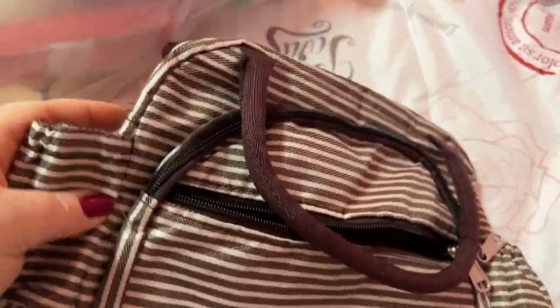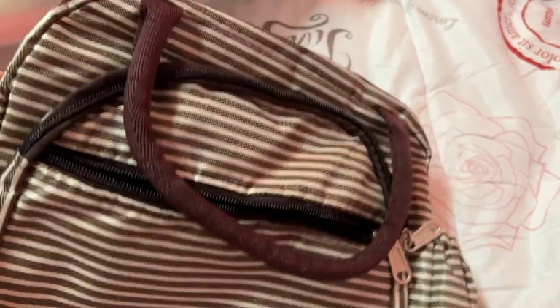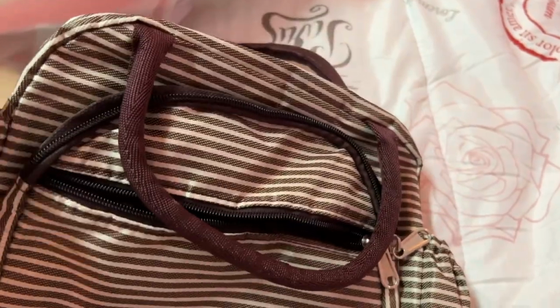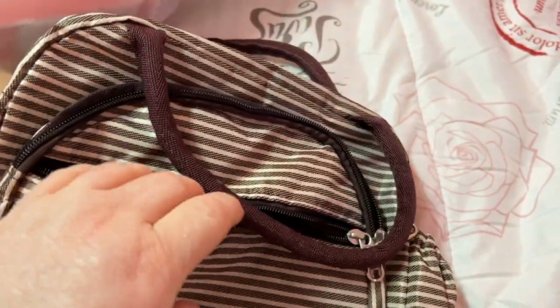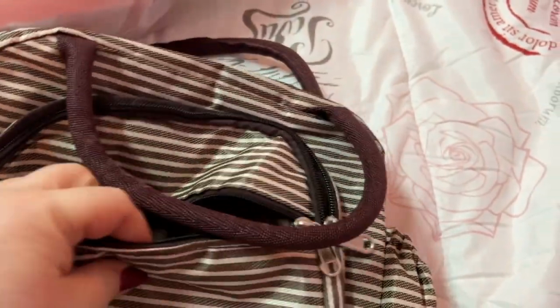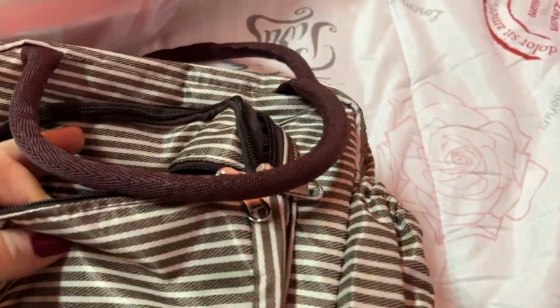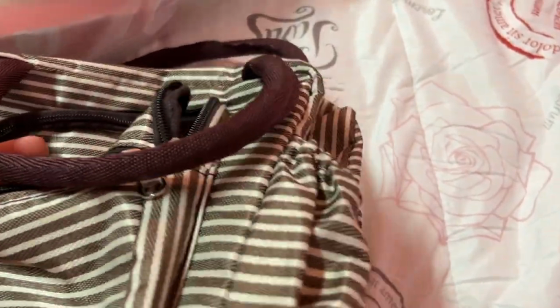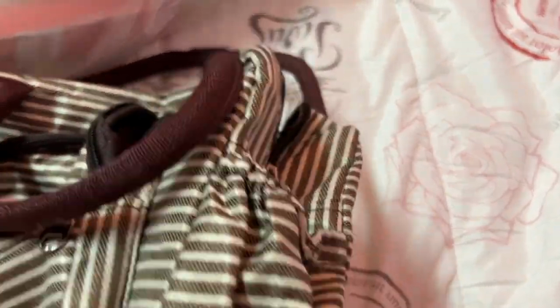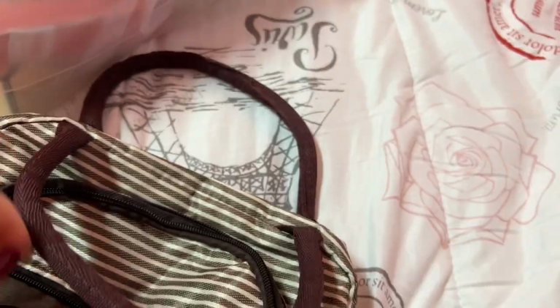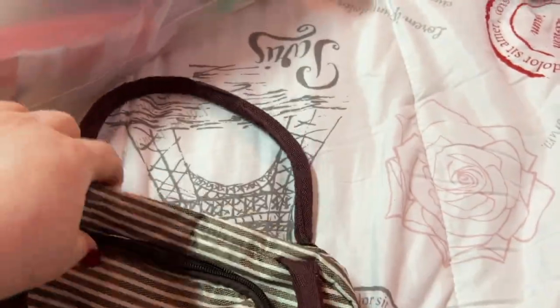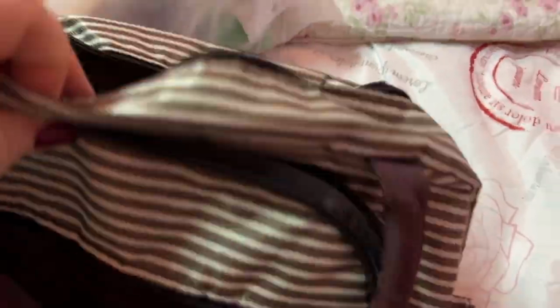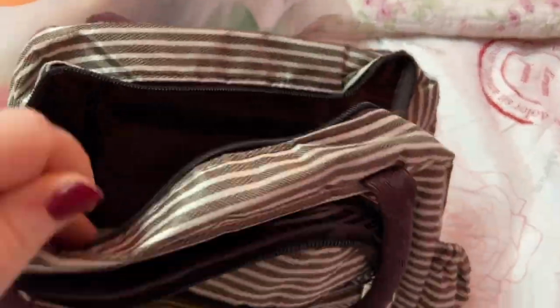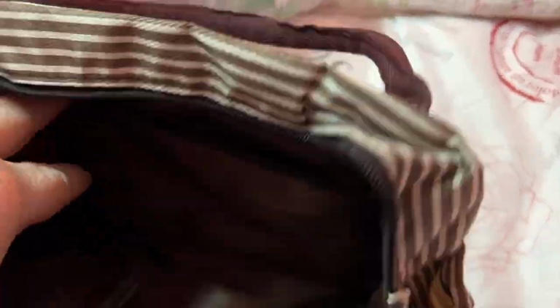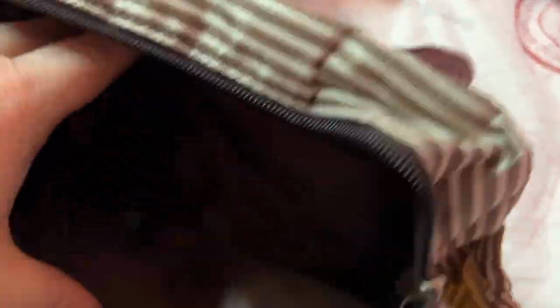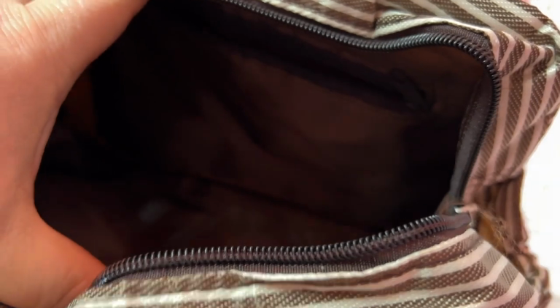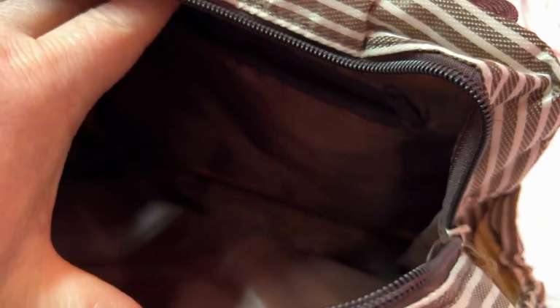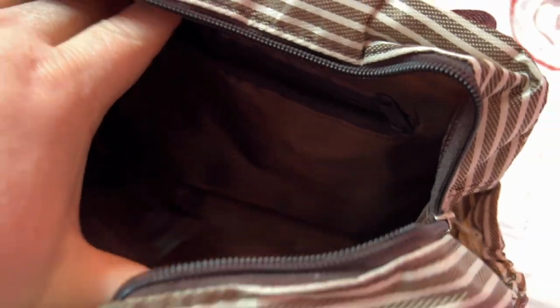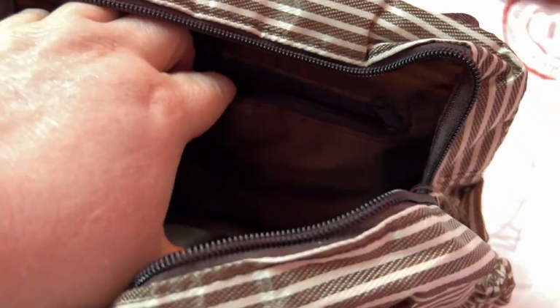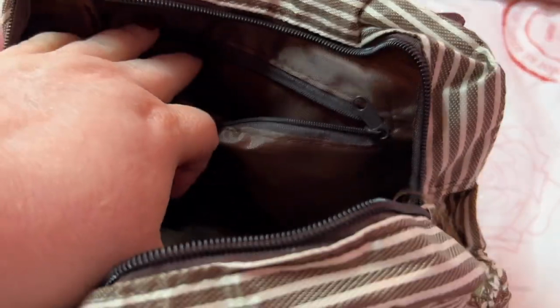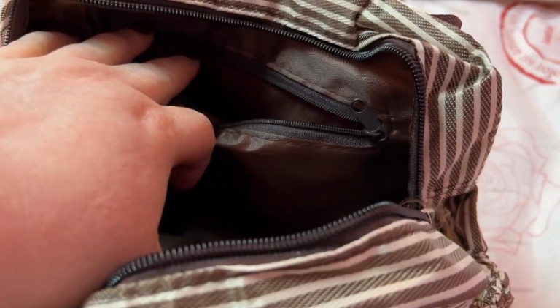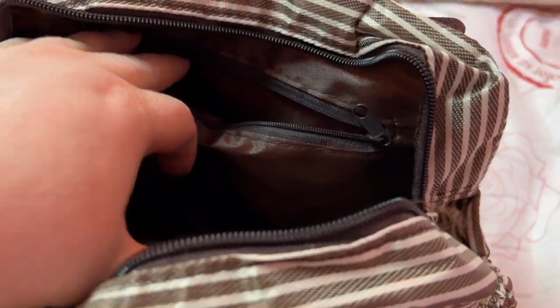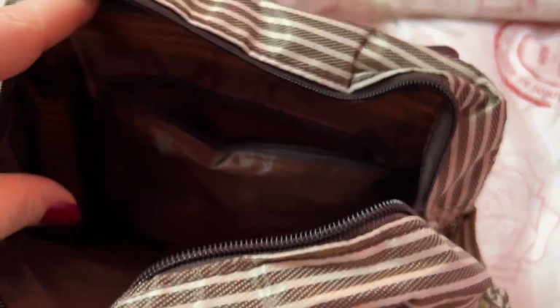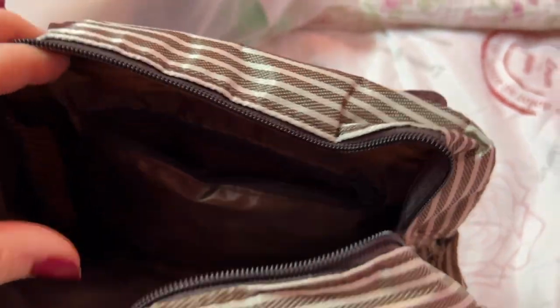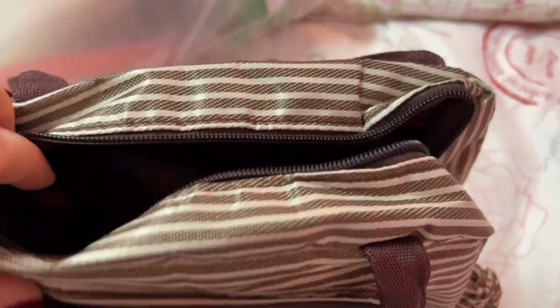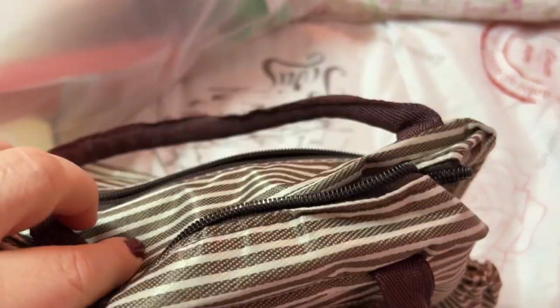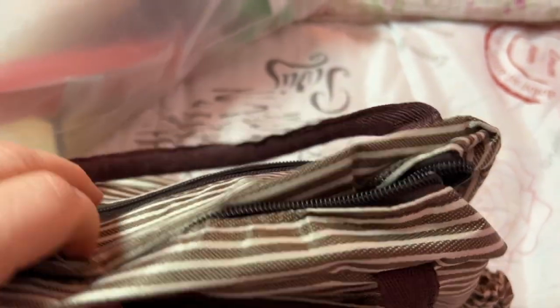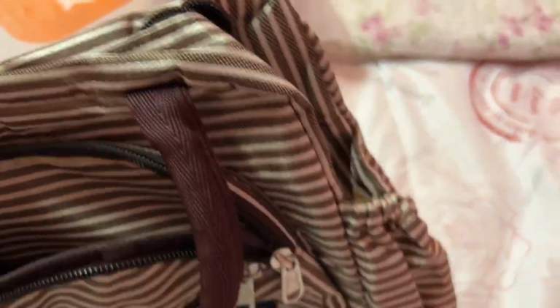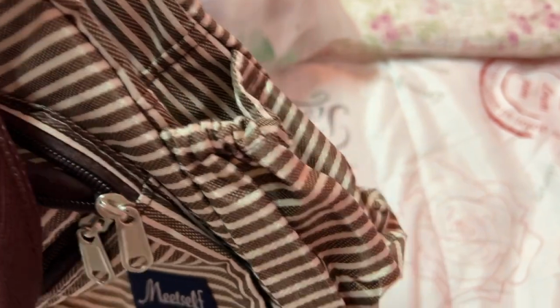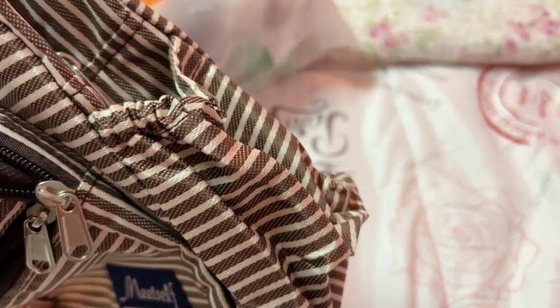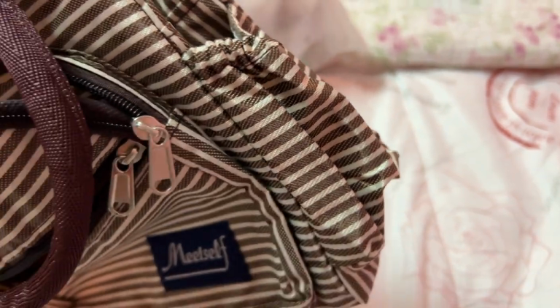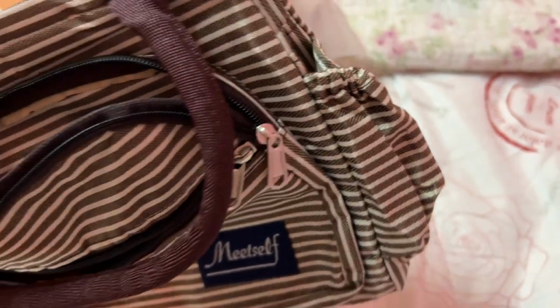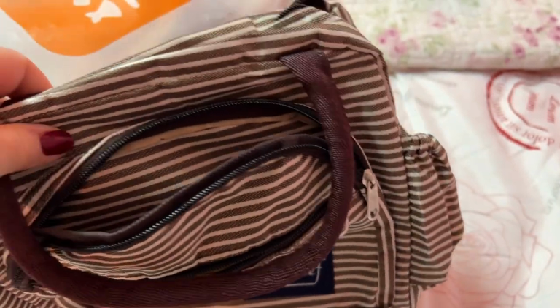I like the pockets on the side — two zip pockets there, and a pocket here. But it's cute.